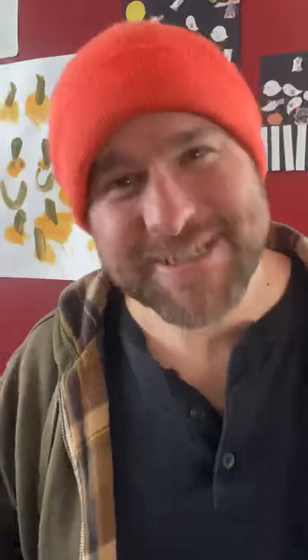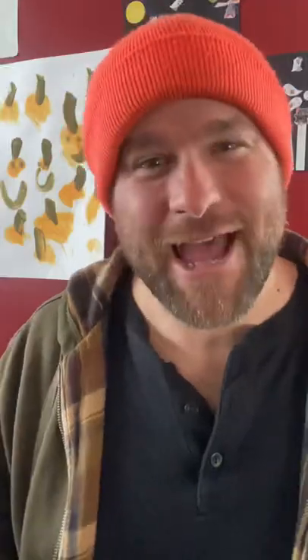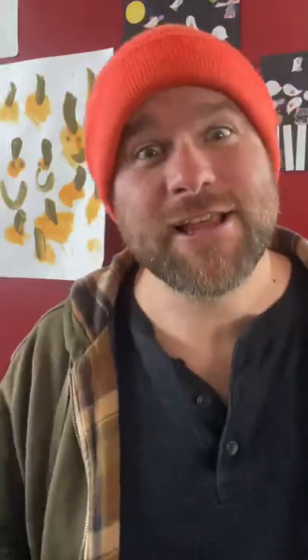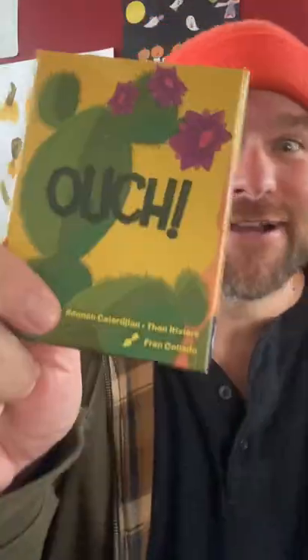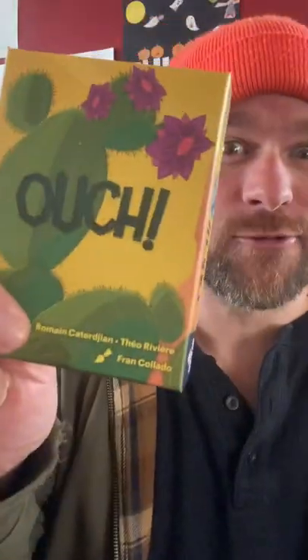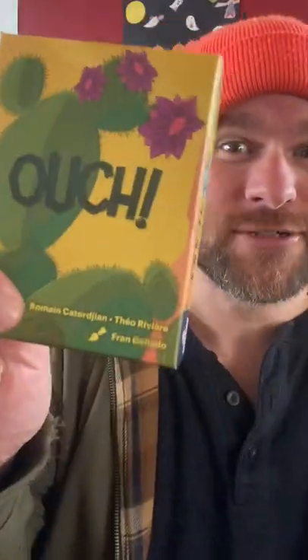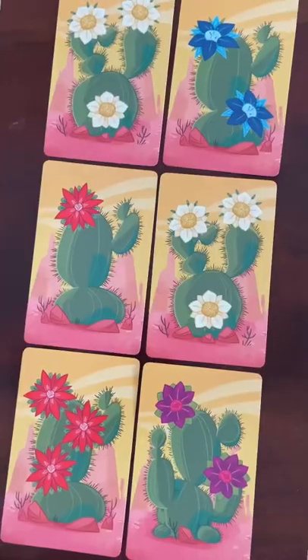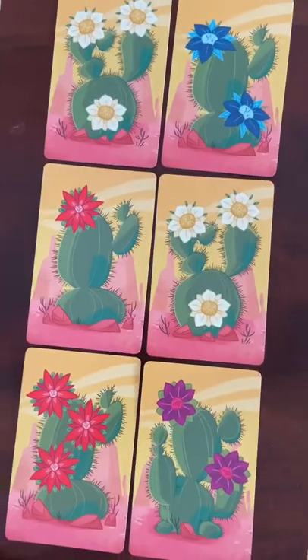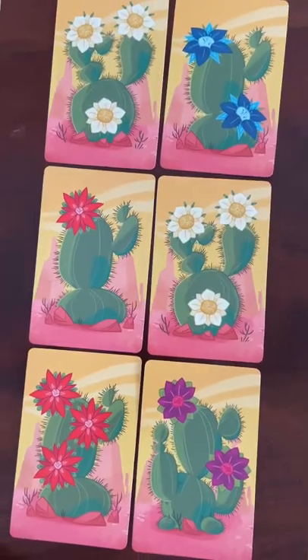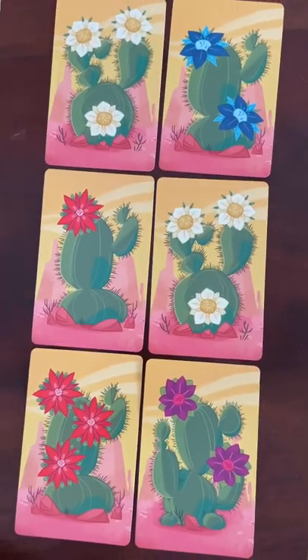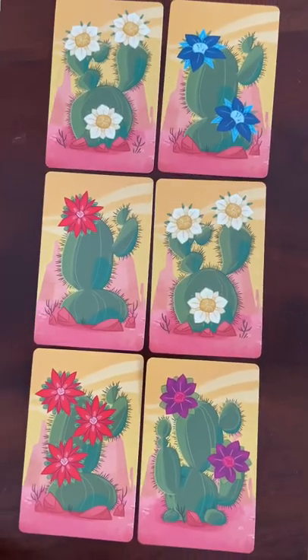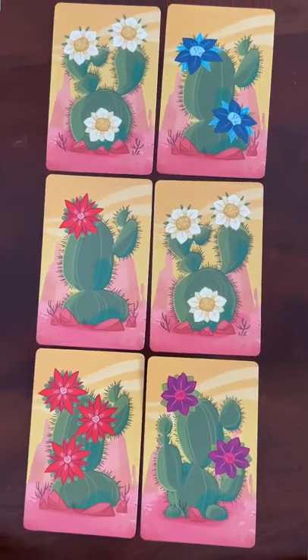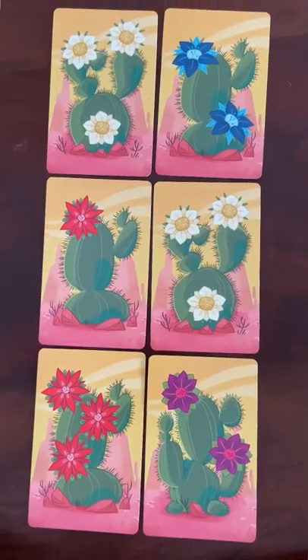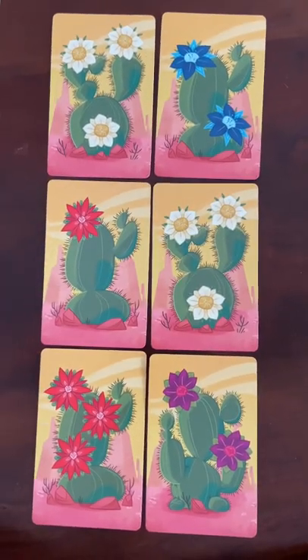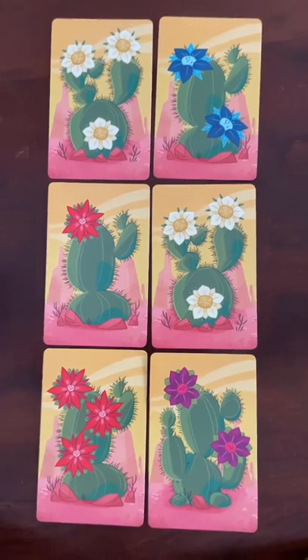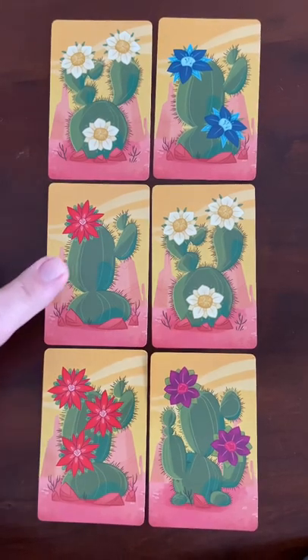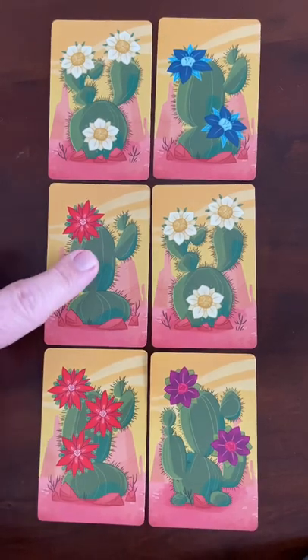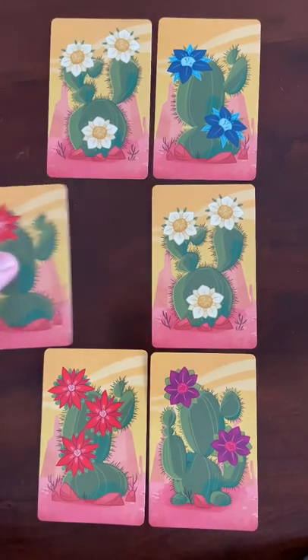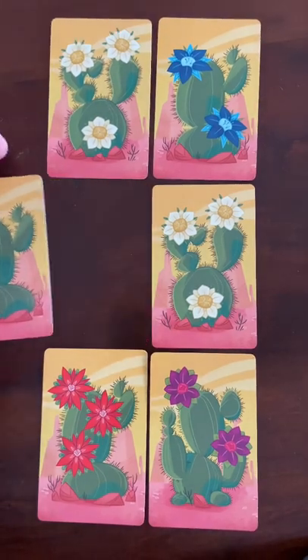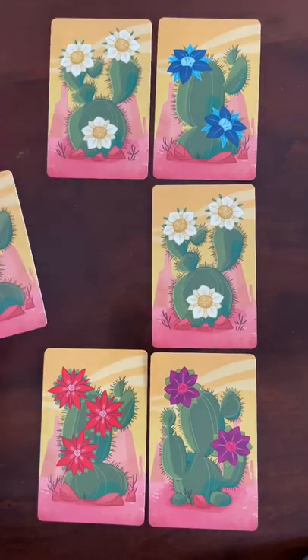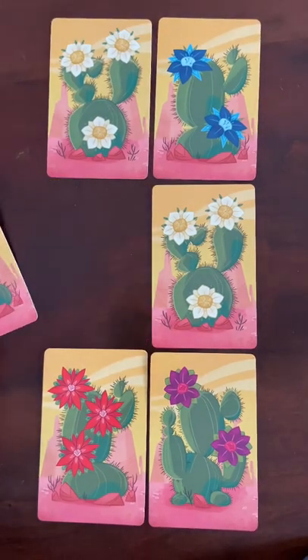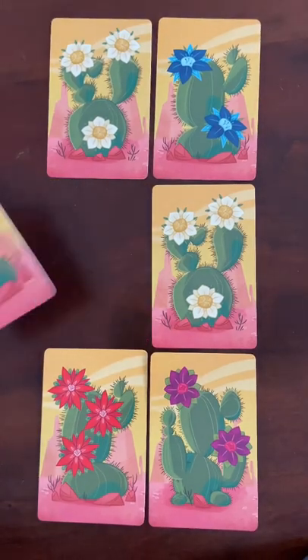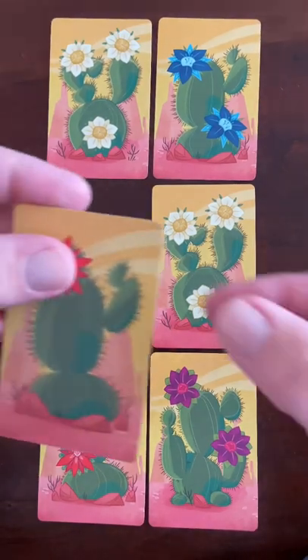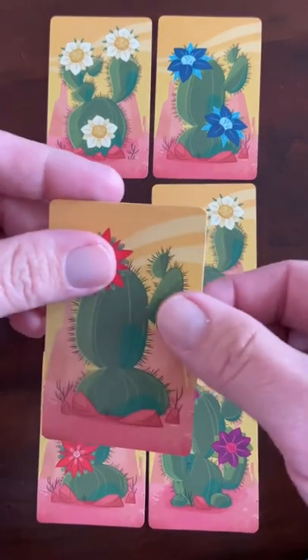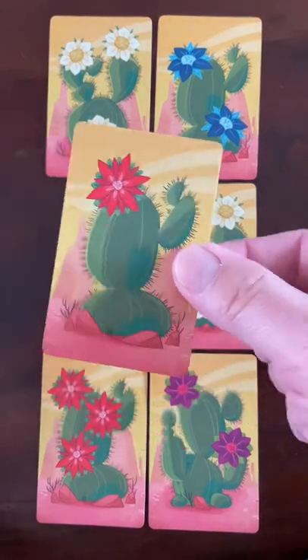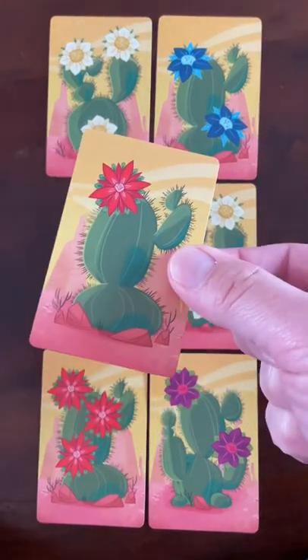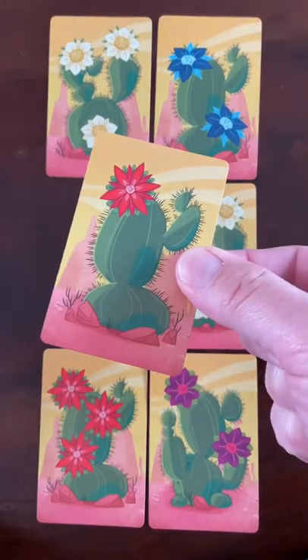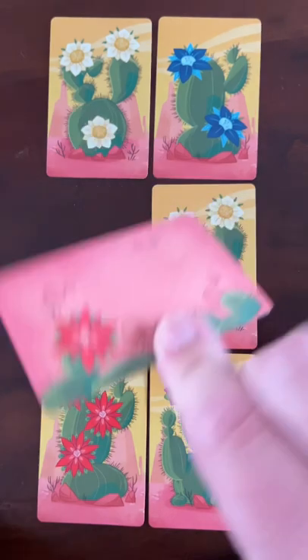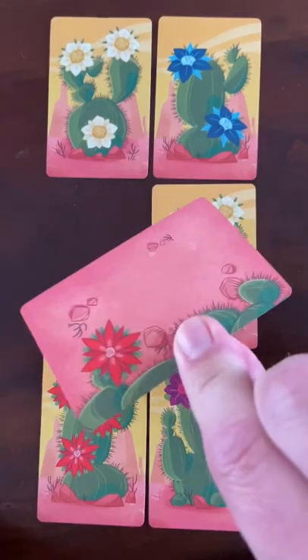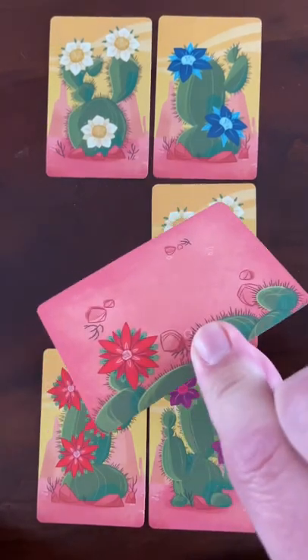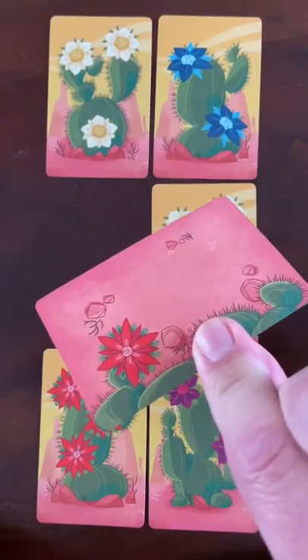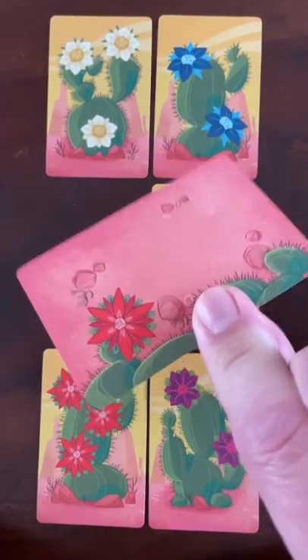Let's learn how to play Ouch. Each turn, players are going to have a selection of six cards, and from those cards players are going to choose one side of one card to pinch and pick up with their fingers.